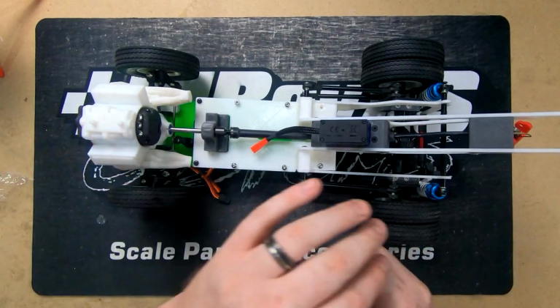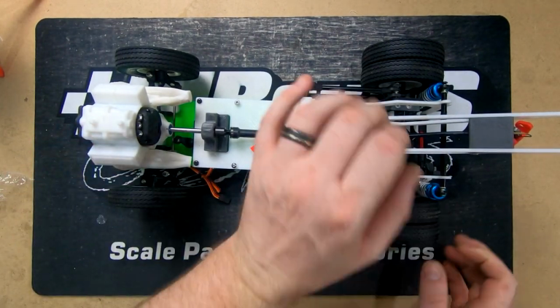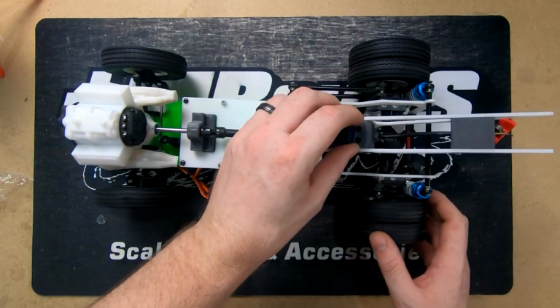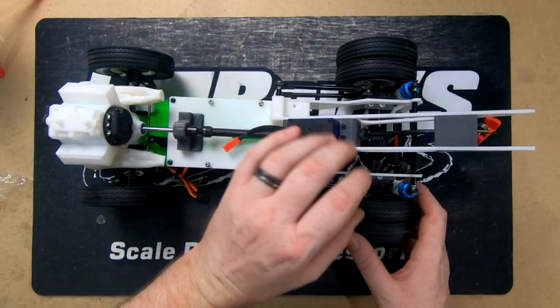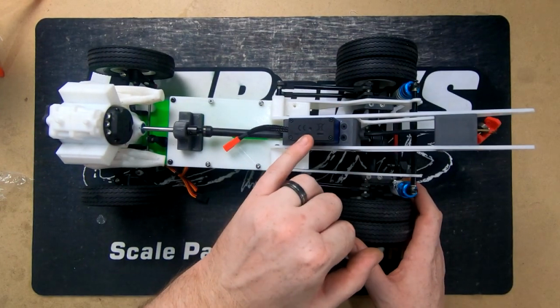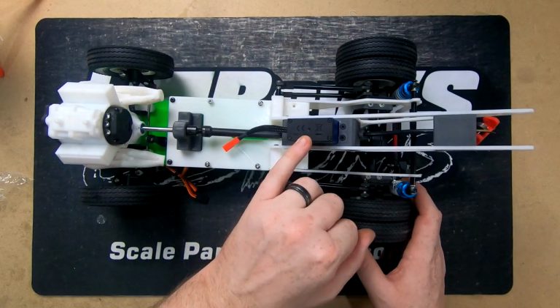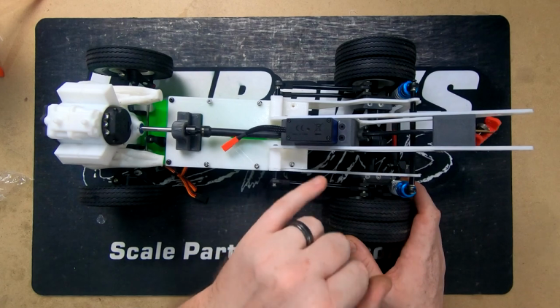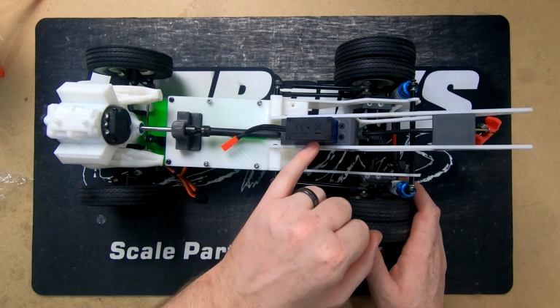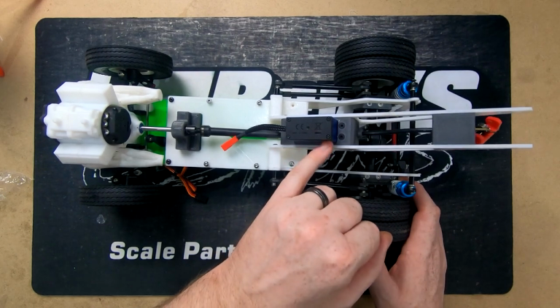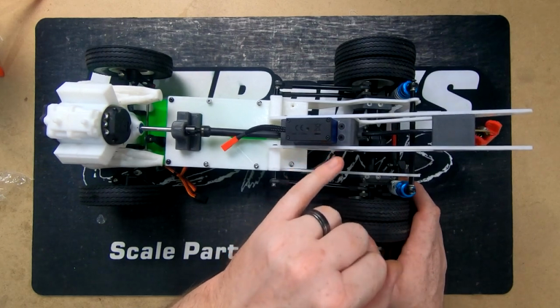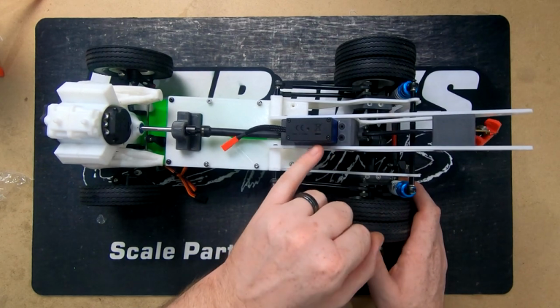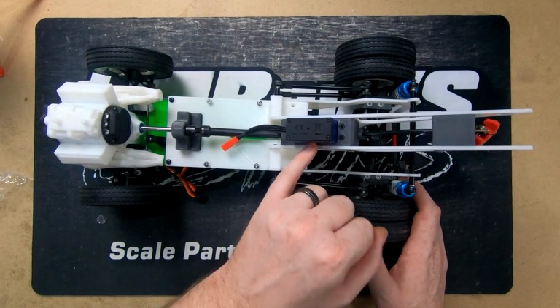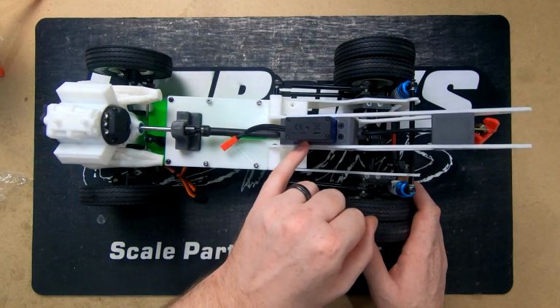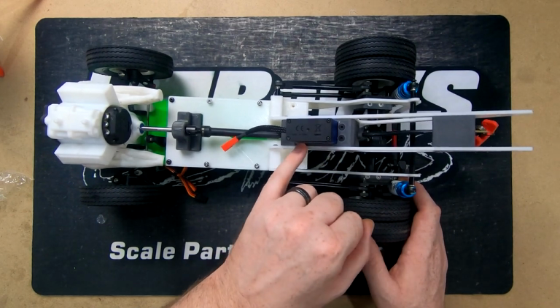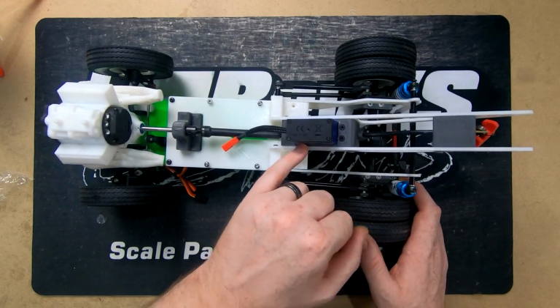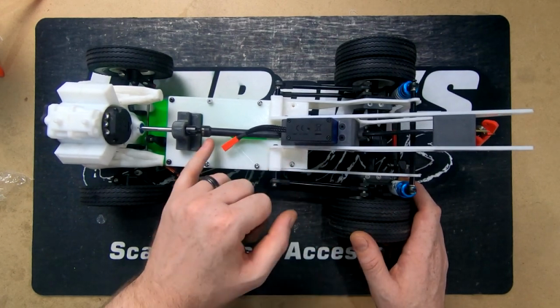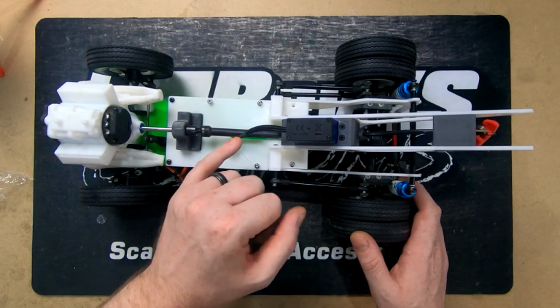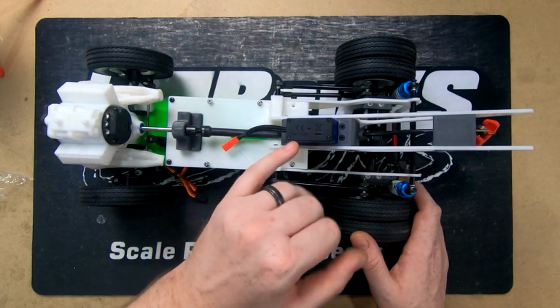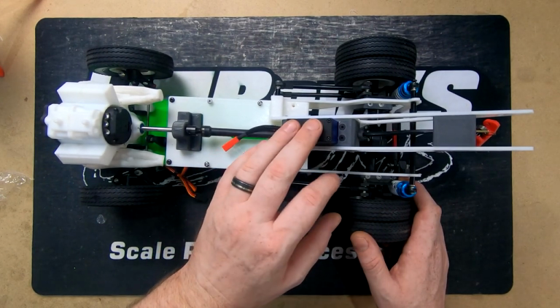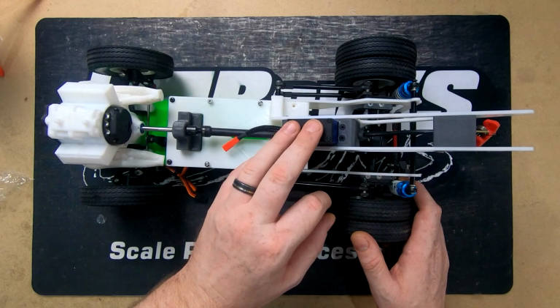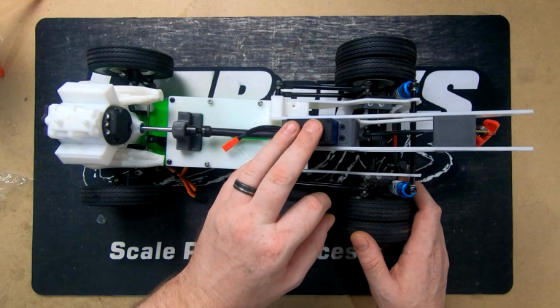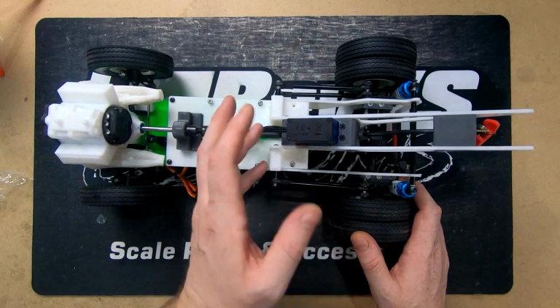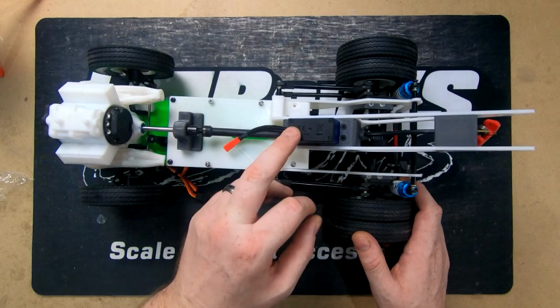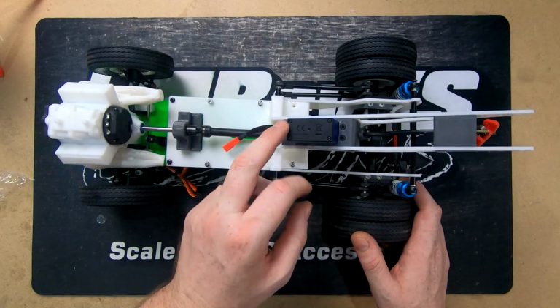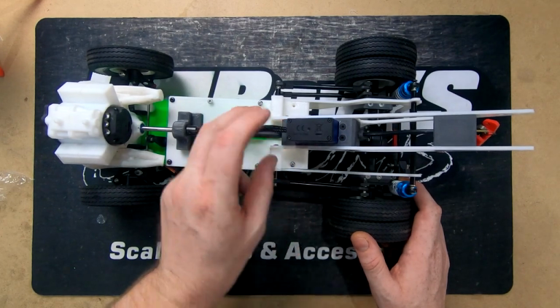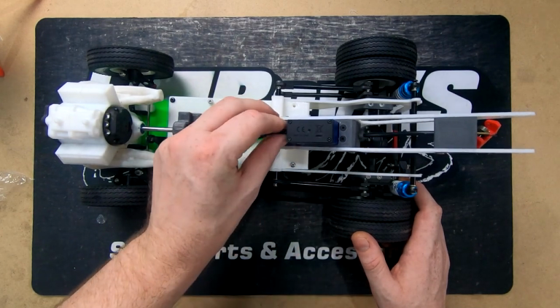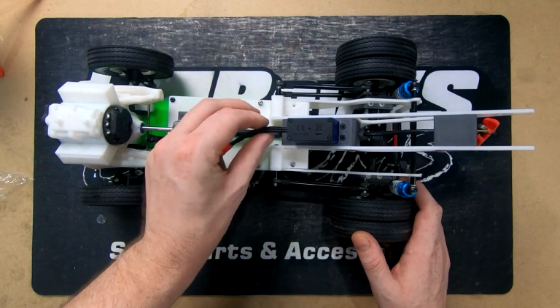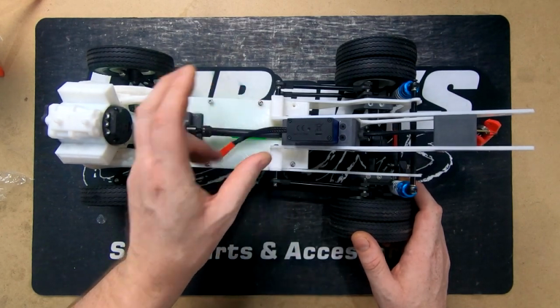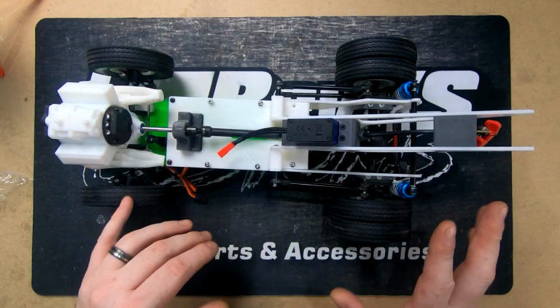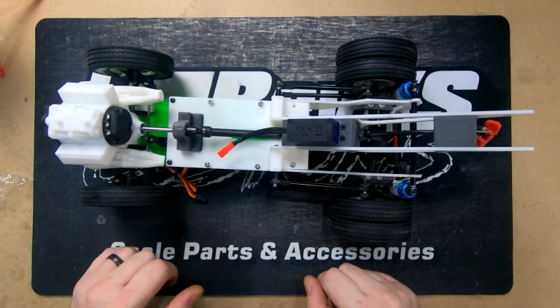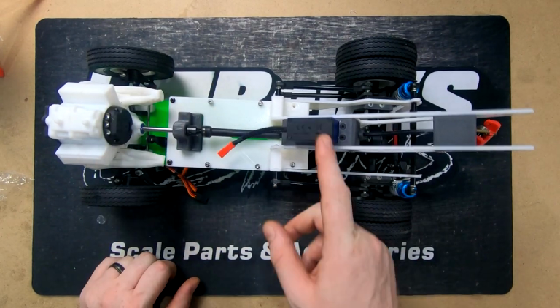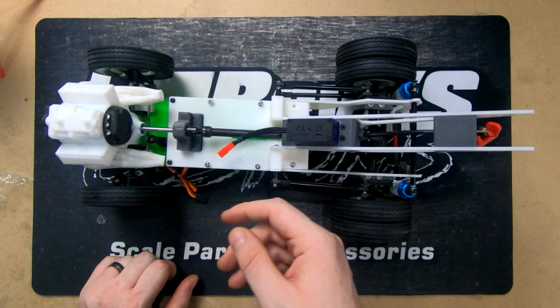This is just a servo that we've basically taken the guts out of. We're running a small ESC to it and running it to our Flysky GT5, which has a winch control — makes this nice and easy to use.